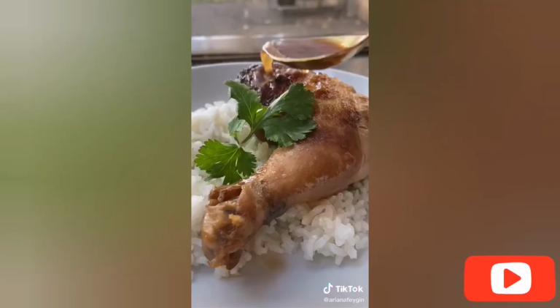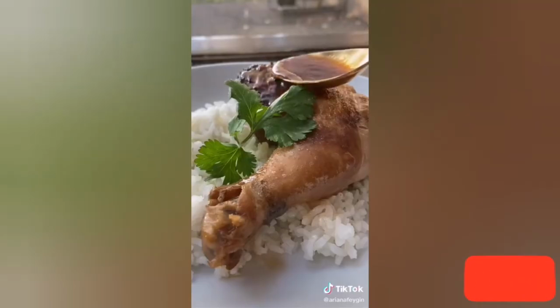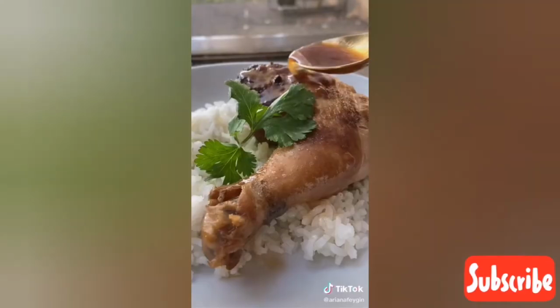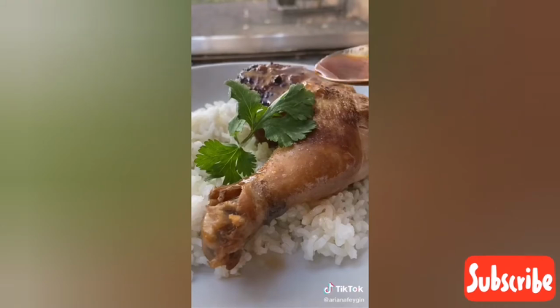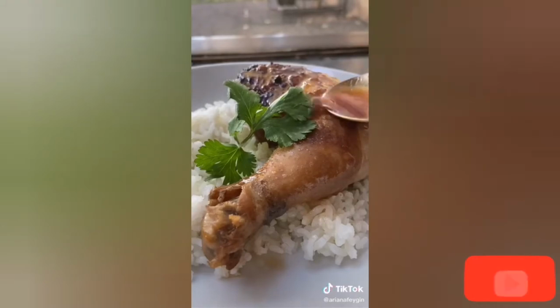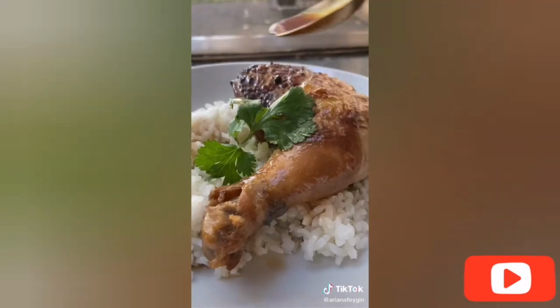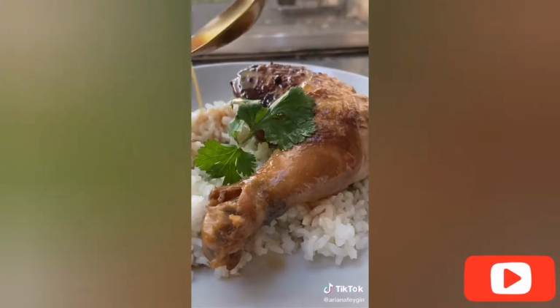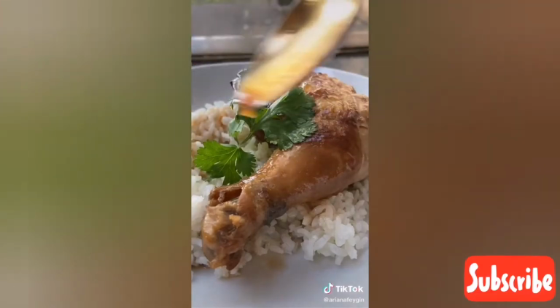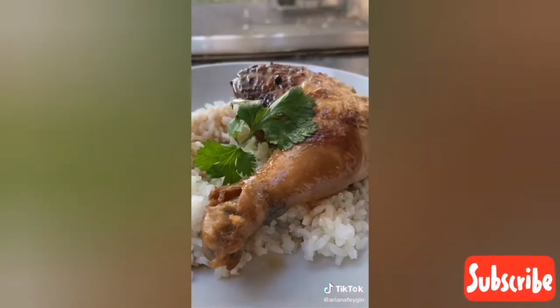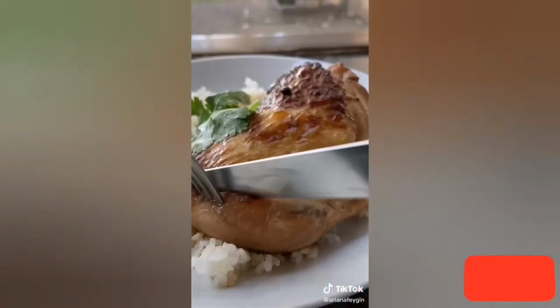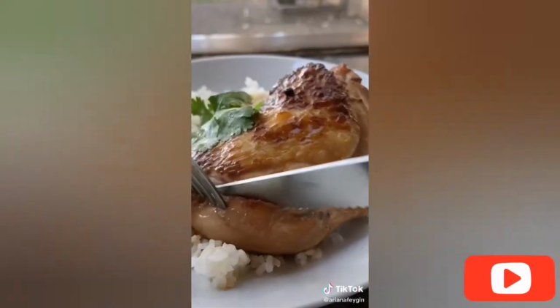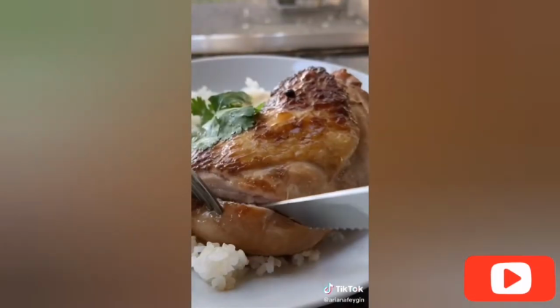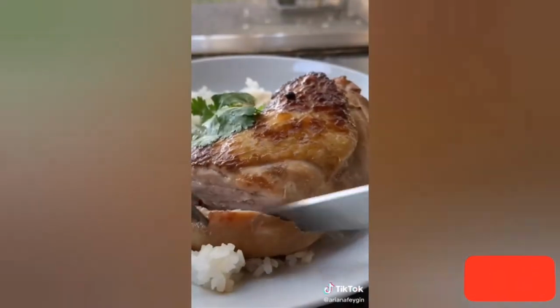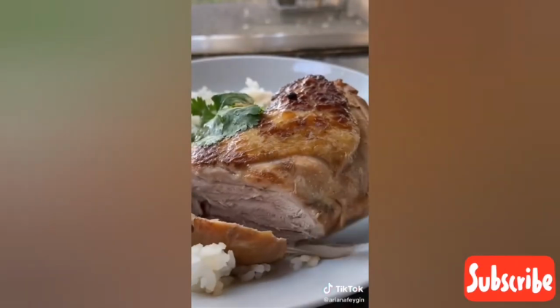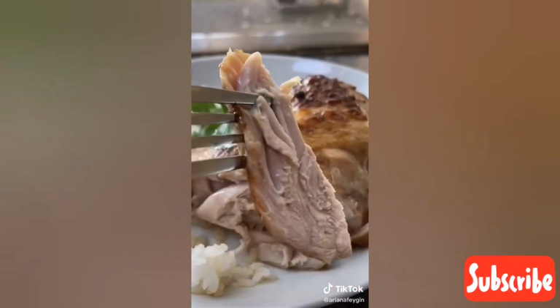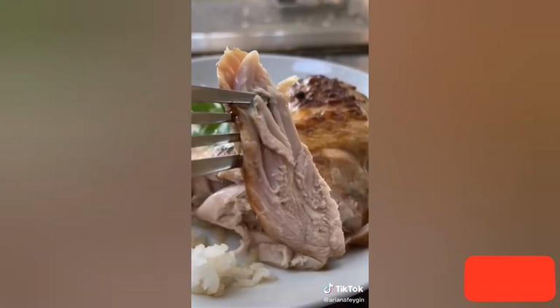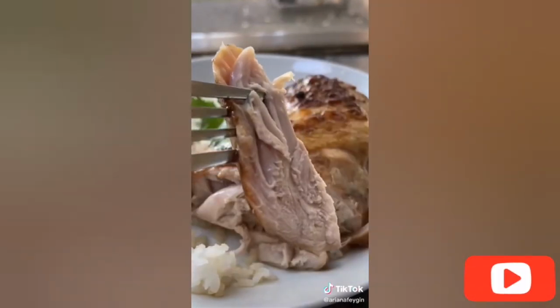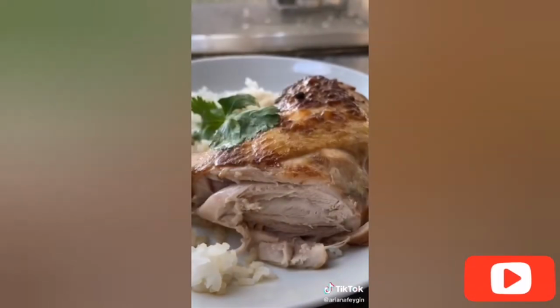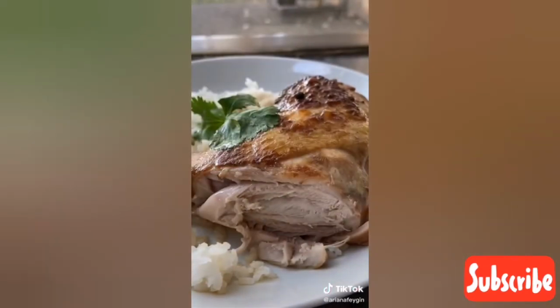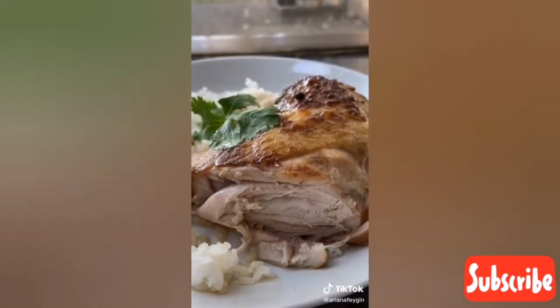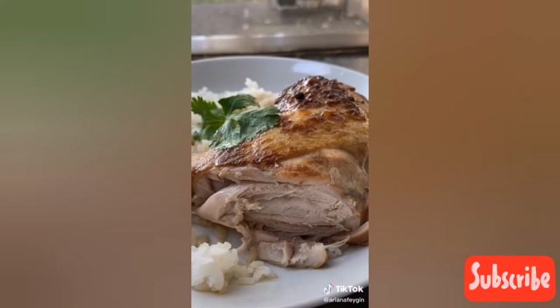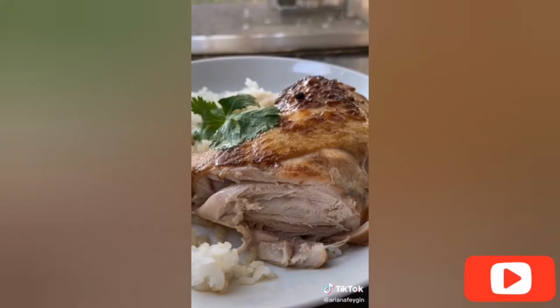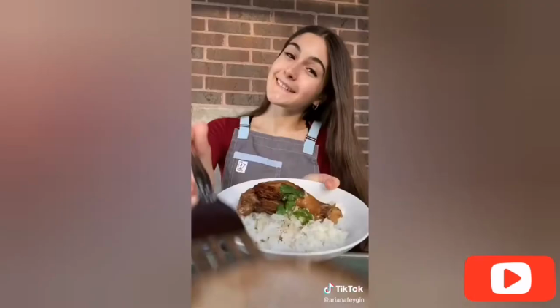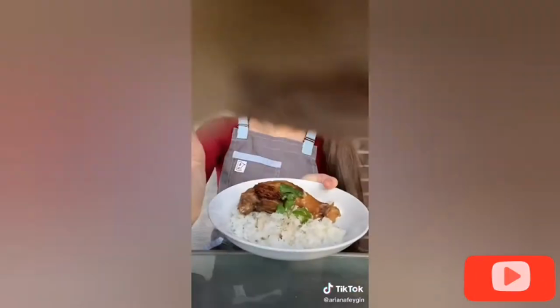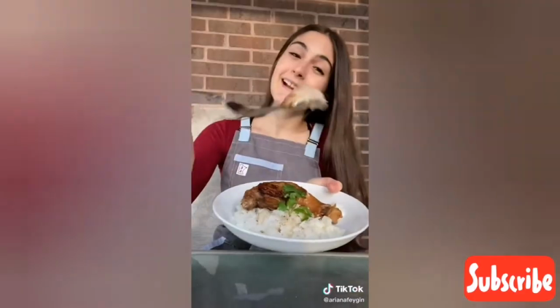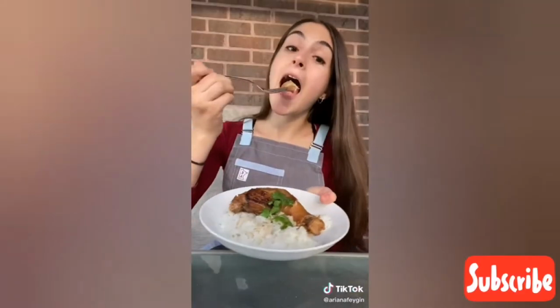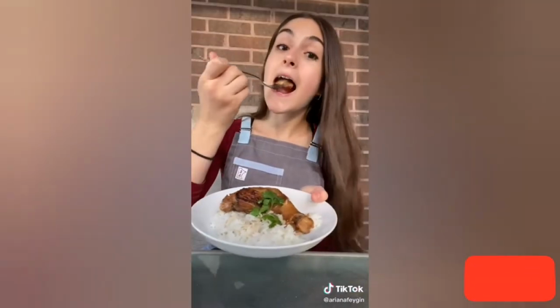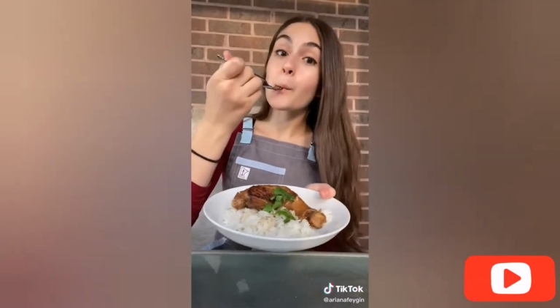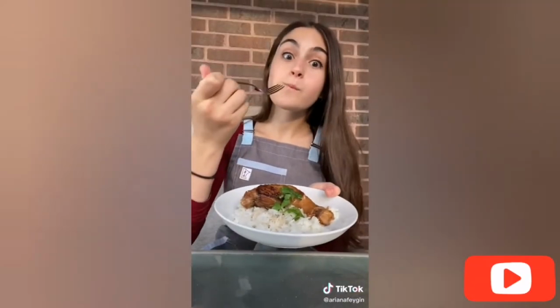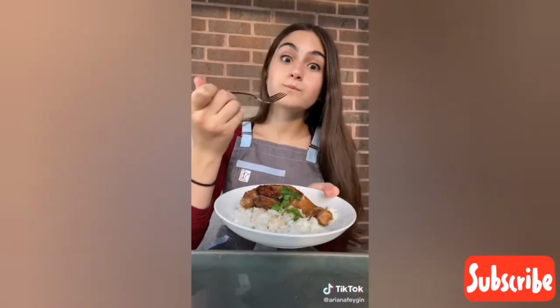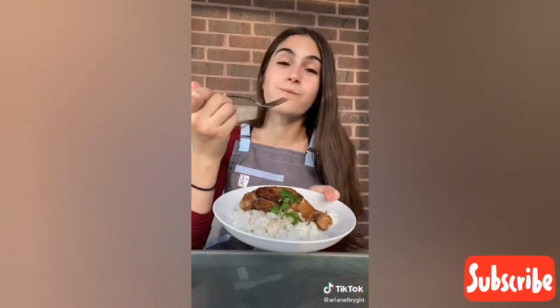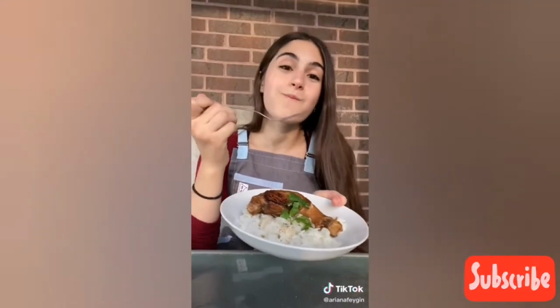Adobo is traditionally served with rice and a good drizzle of the sauce. An amazing 27% of my followers come from the Philippines, so friends let me know how I did and comment which dishes I should try next.